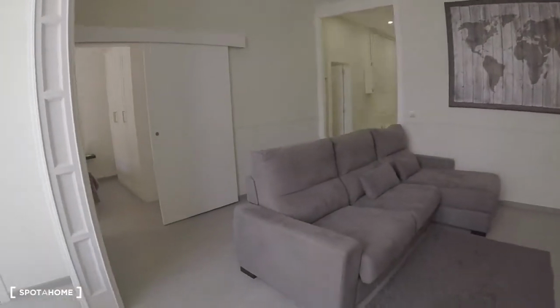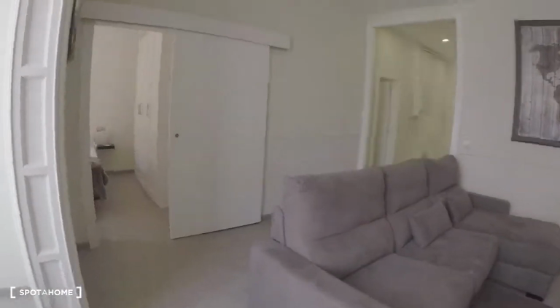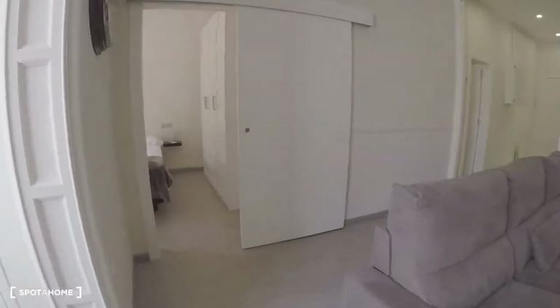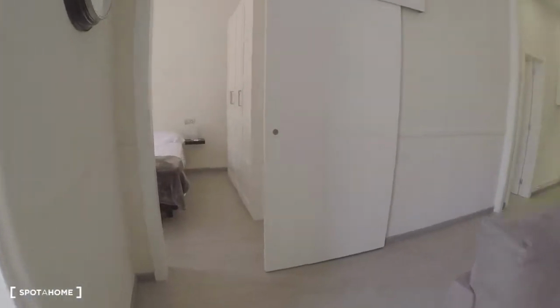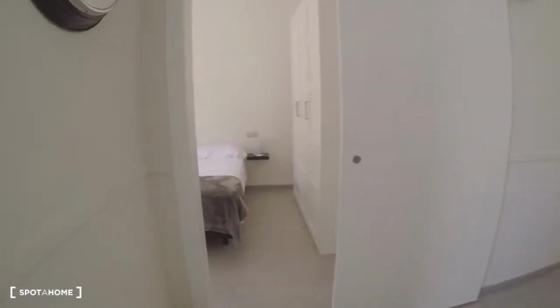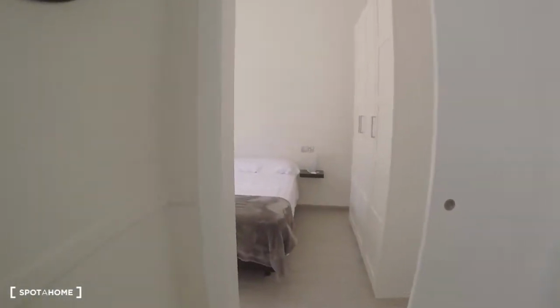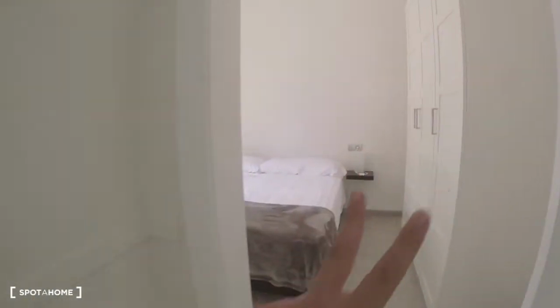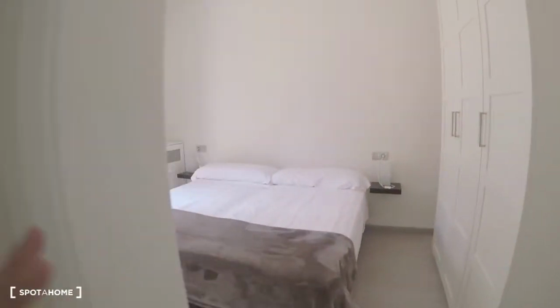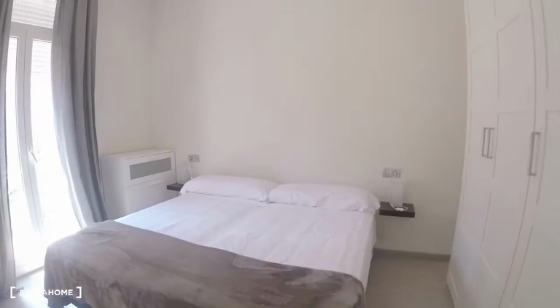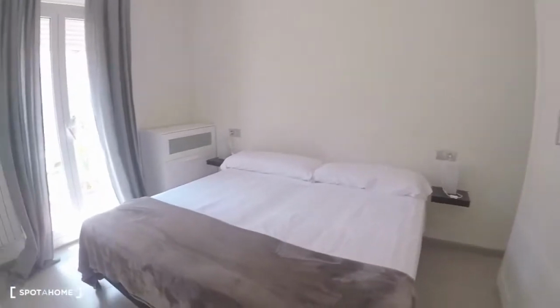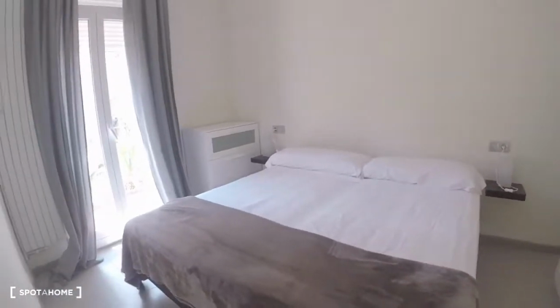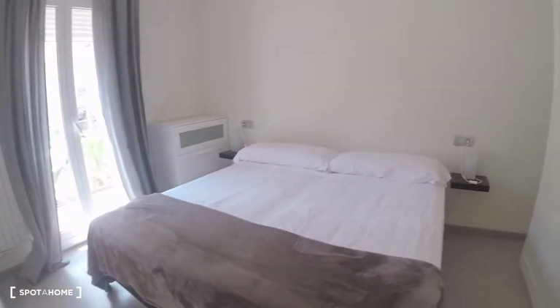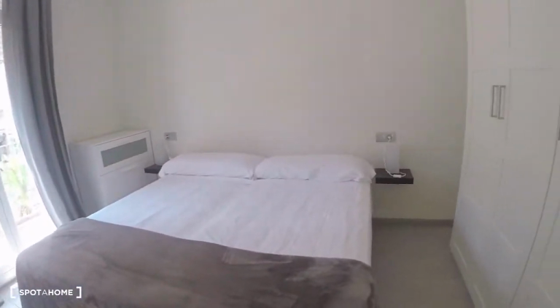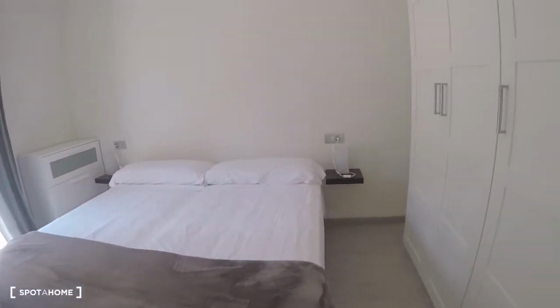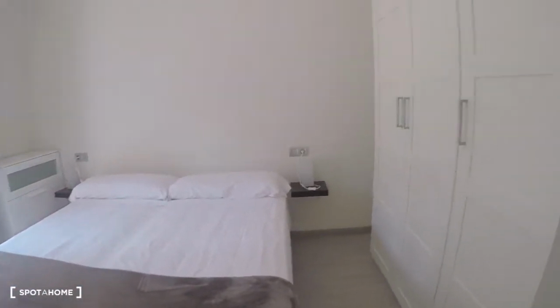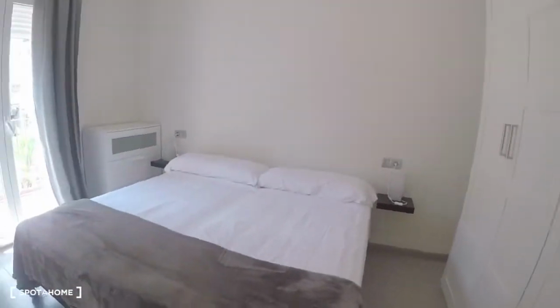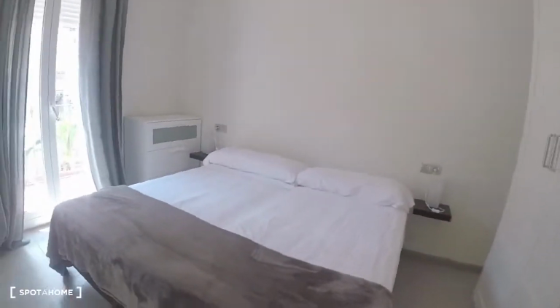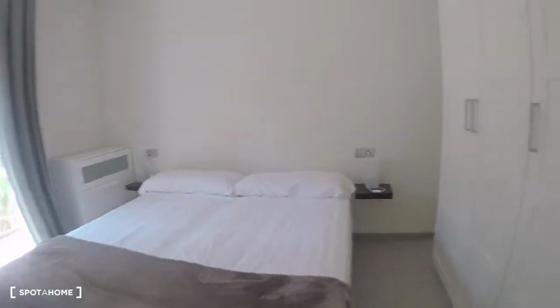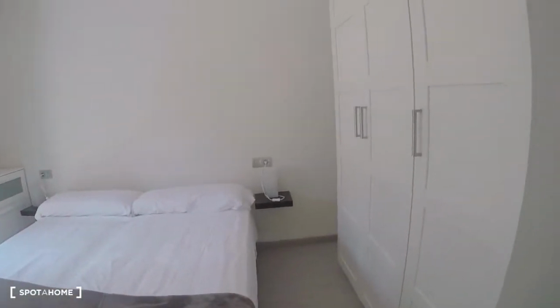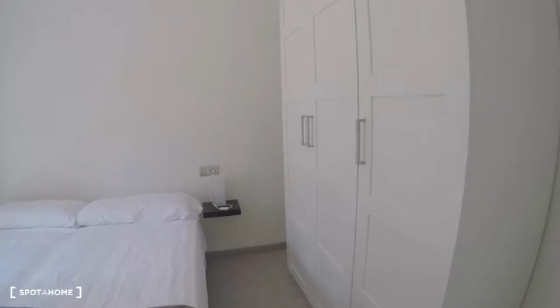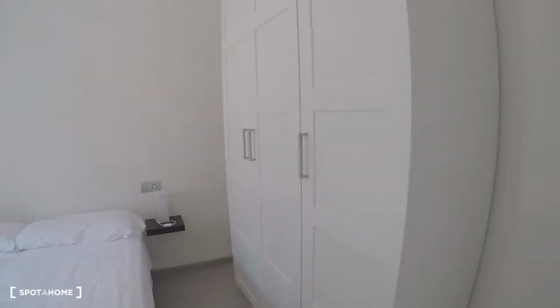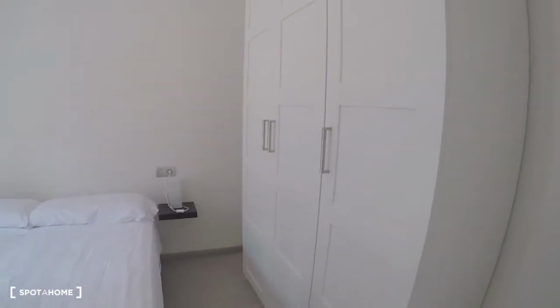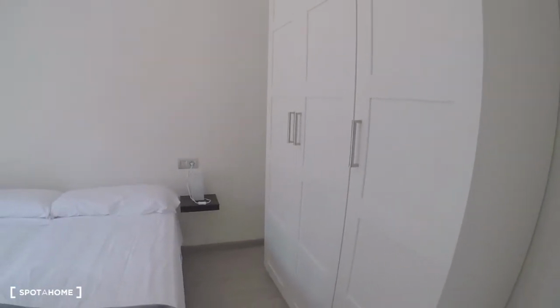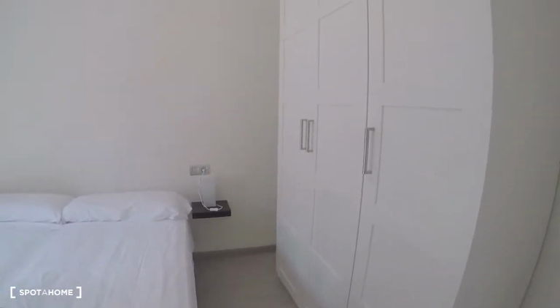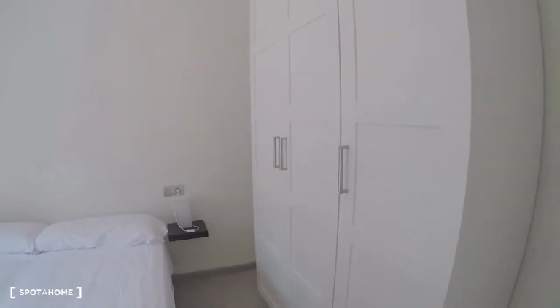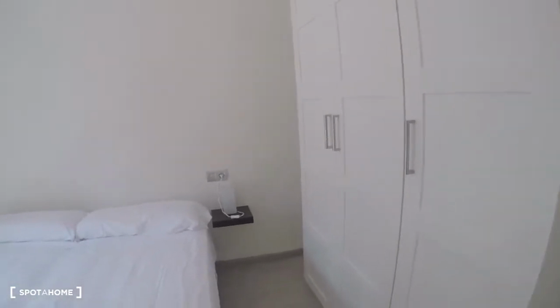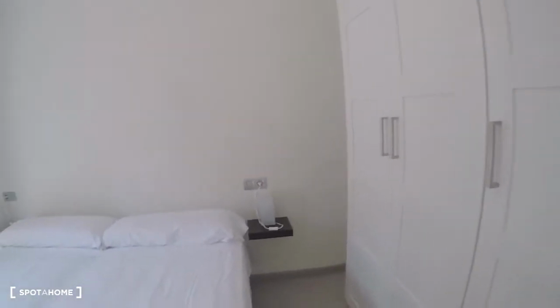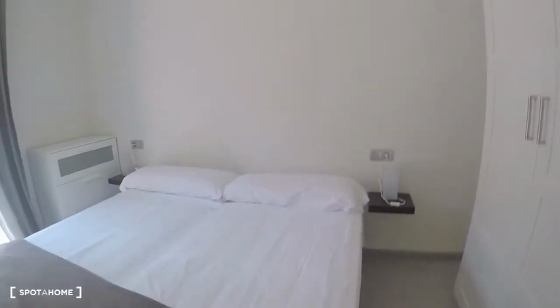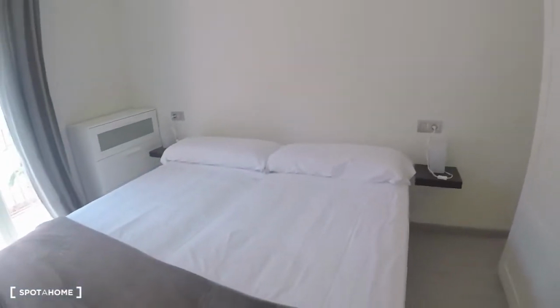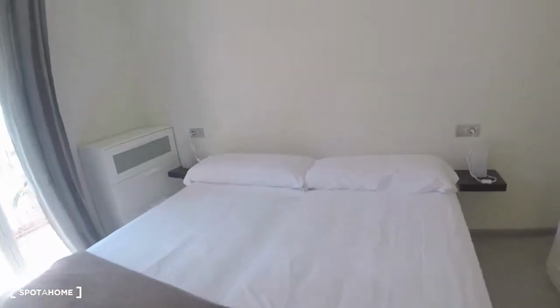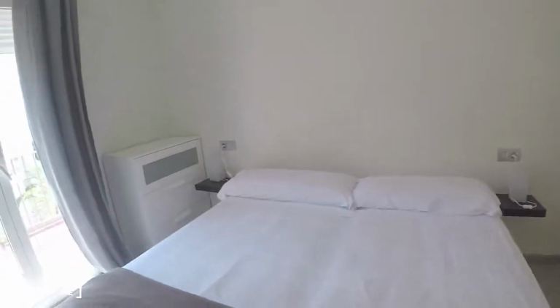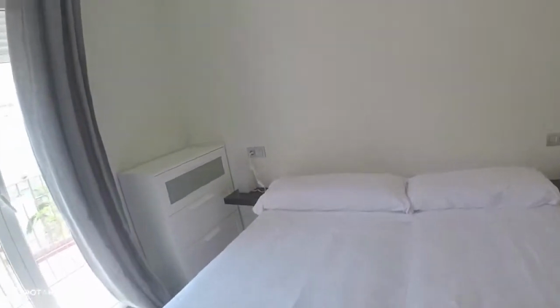And let's go to bedroom two. Also here we have a double bed and wardrobe, like bedroom one — so it is the same.